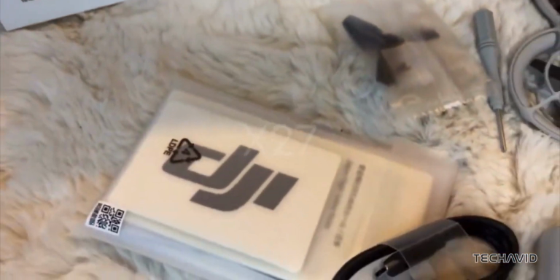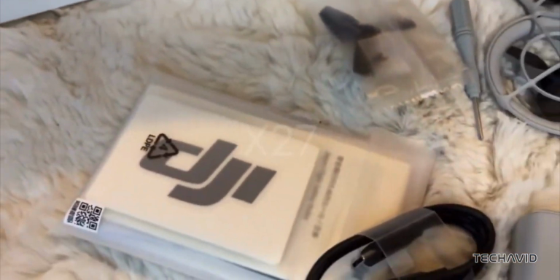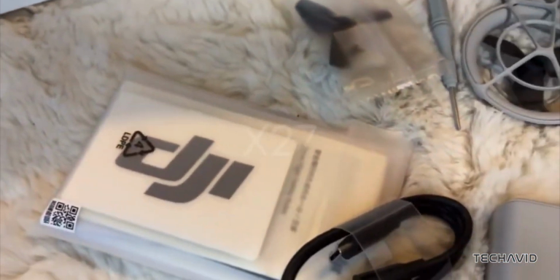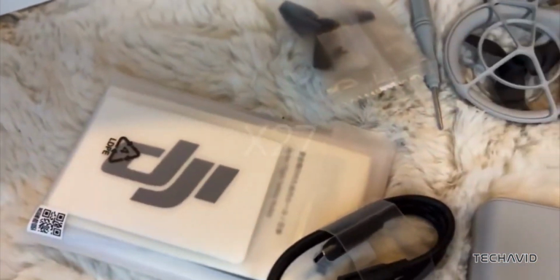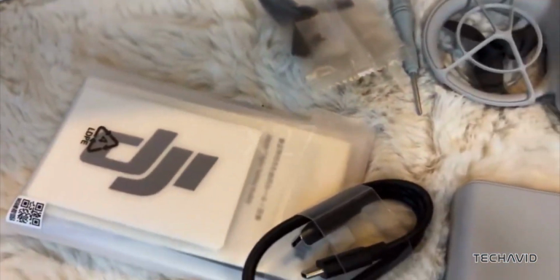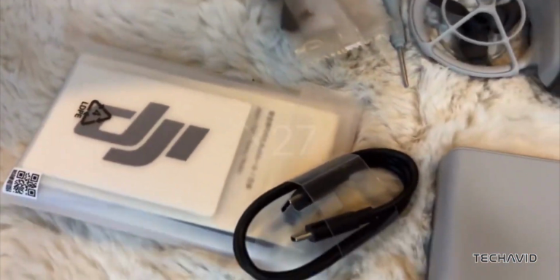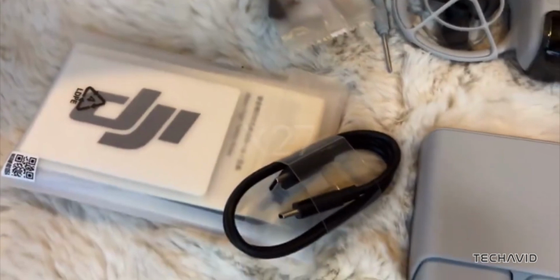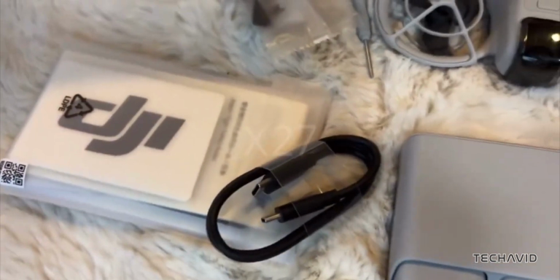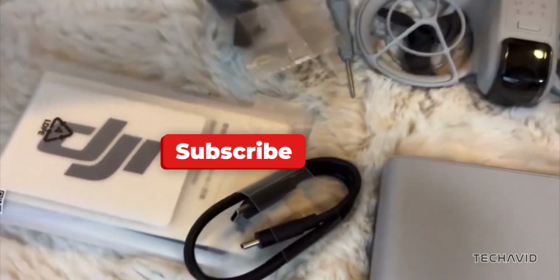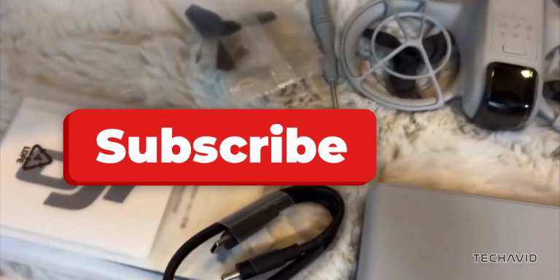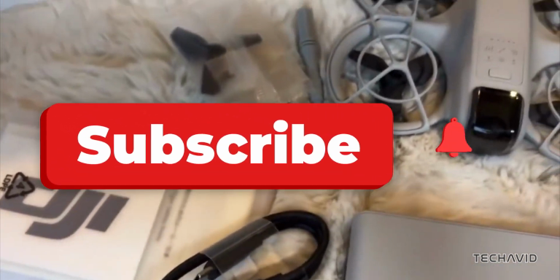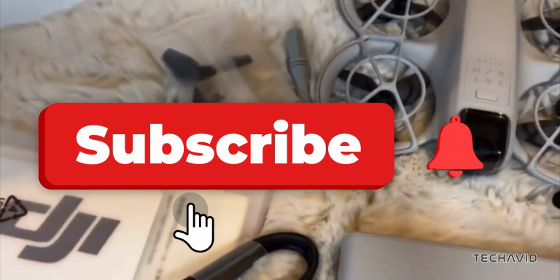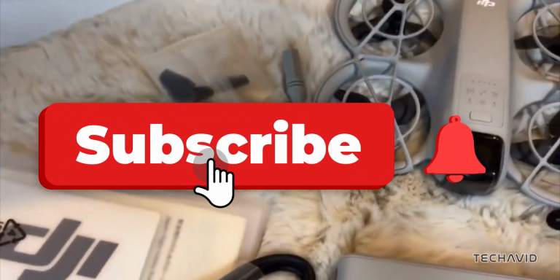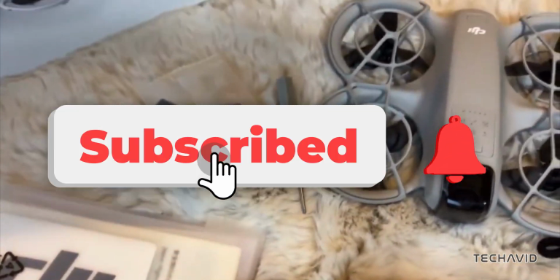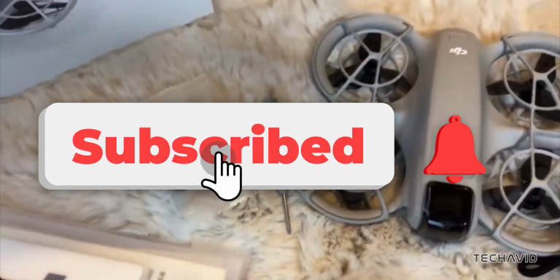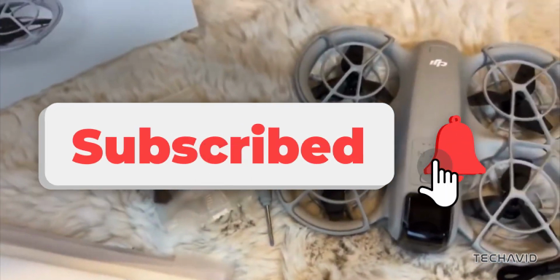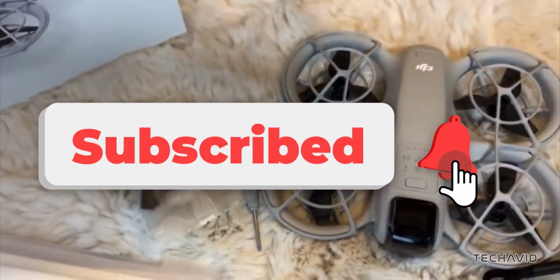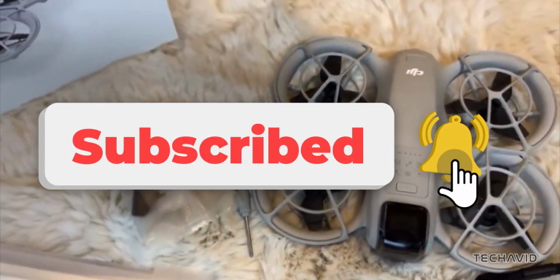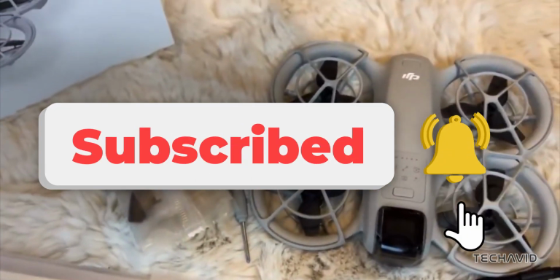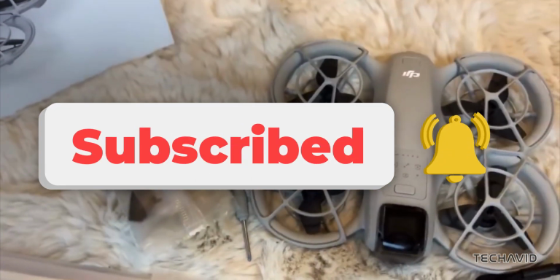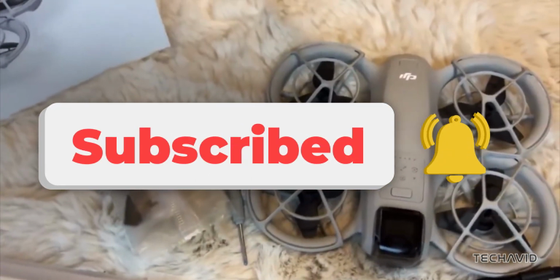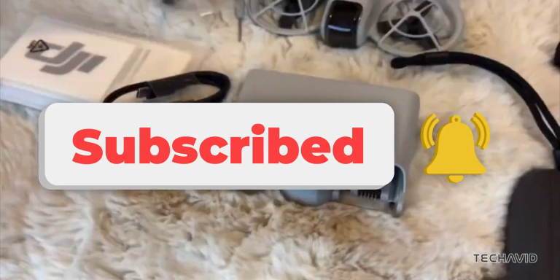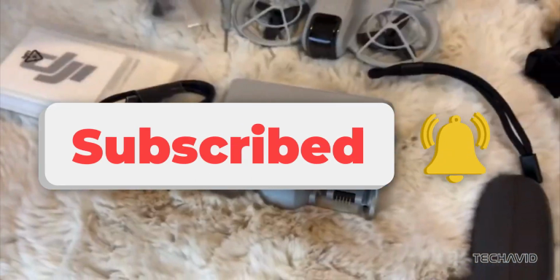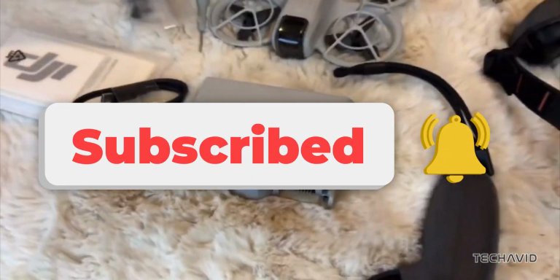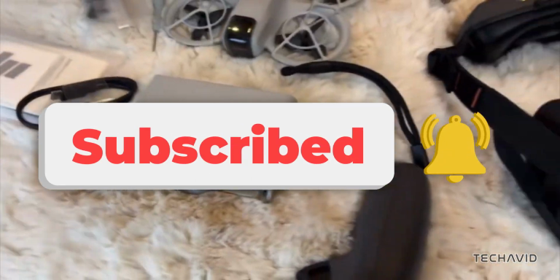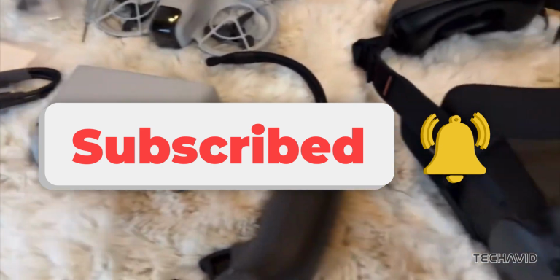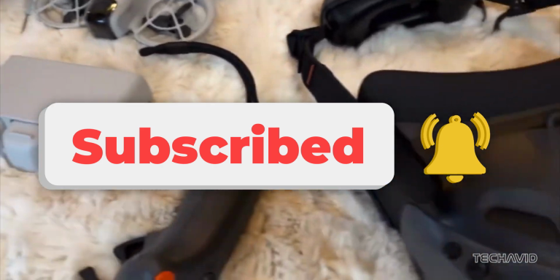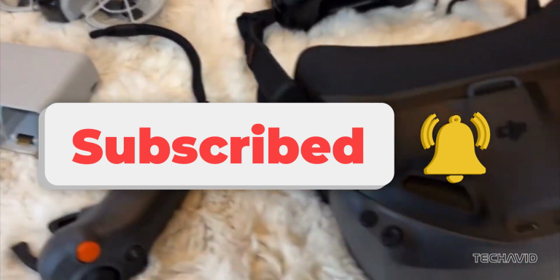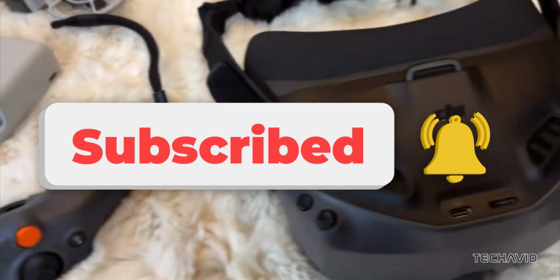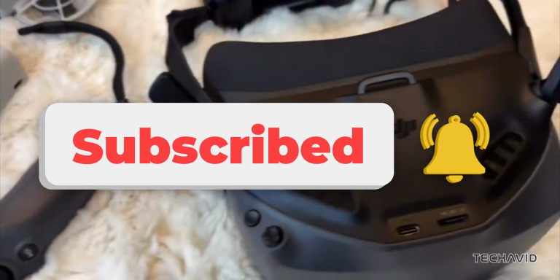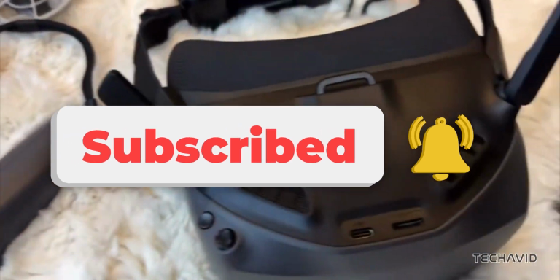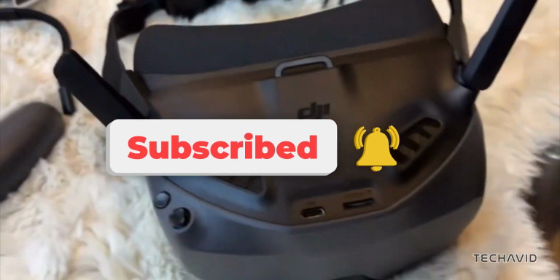What do you all think? Are the Goggles N3 worth the hype? Drop your thoughts in the comments, and if you want to keep up with all the latest in tech, make sure to hit that subscribe button.